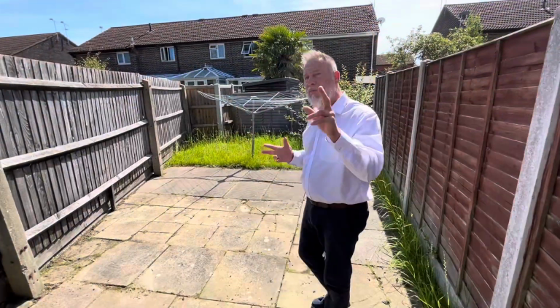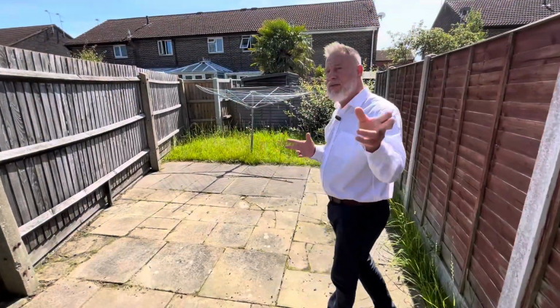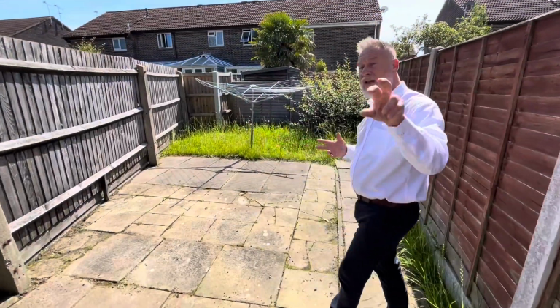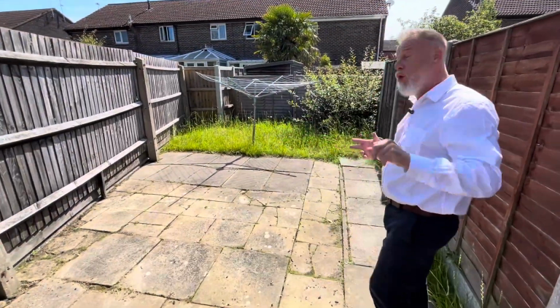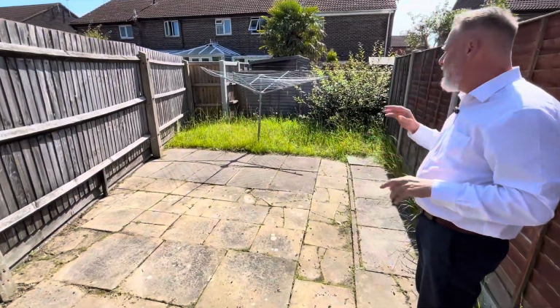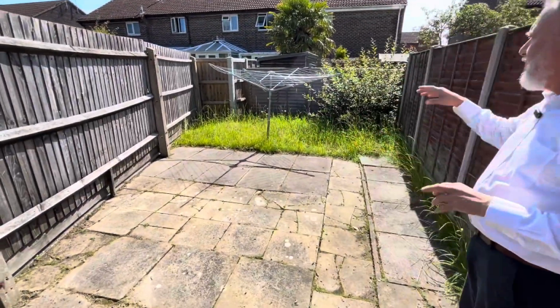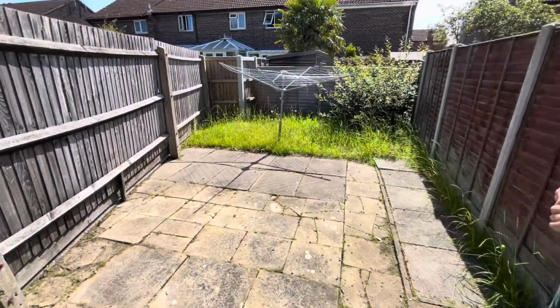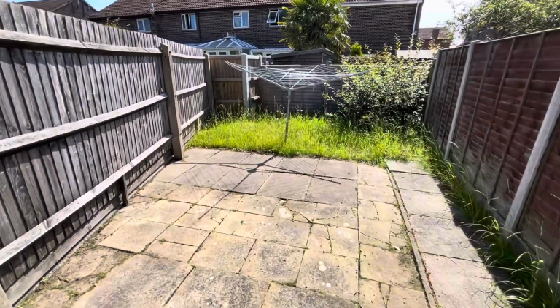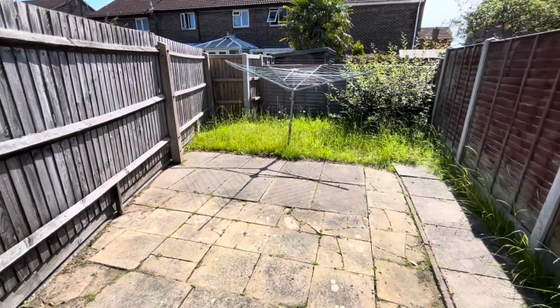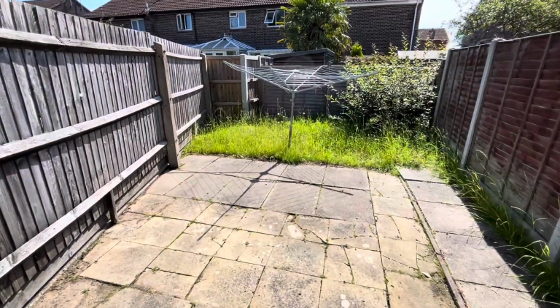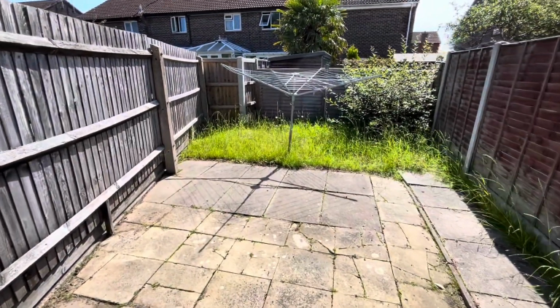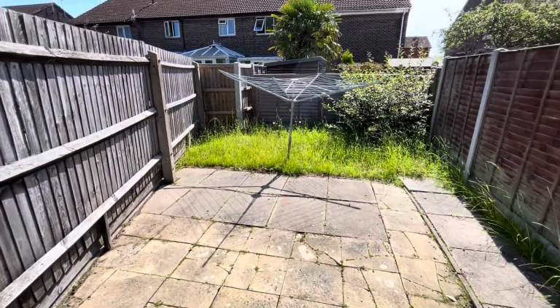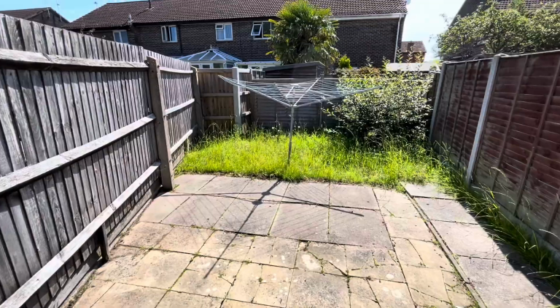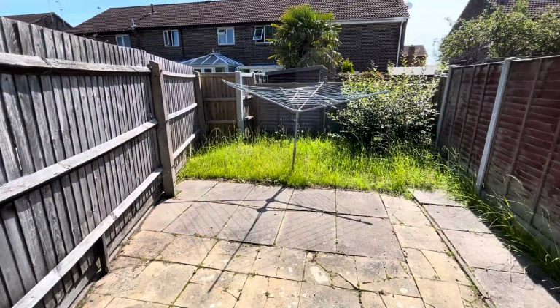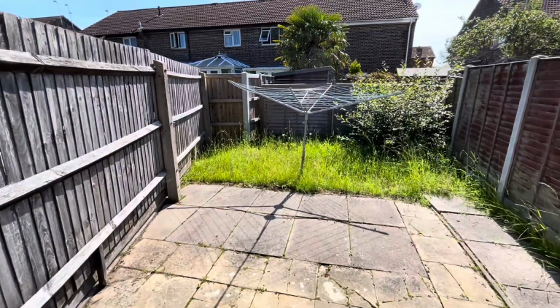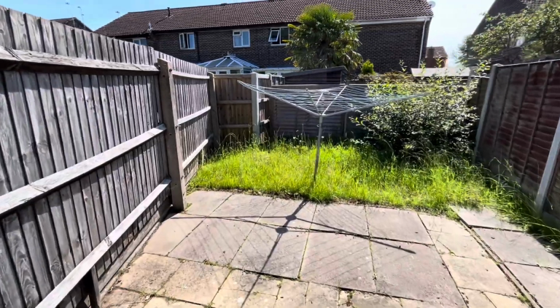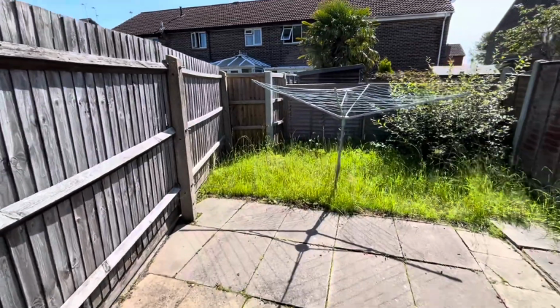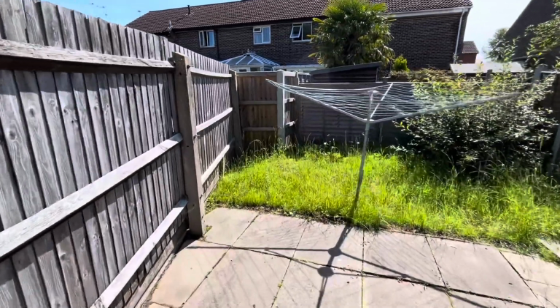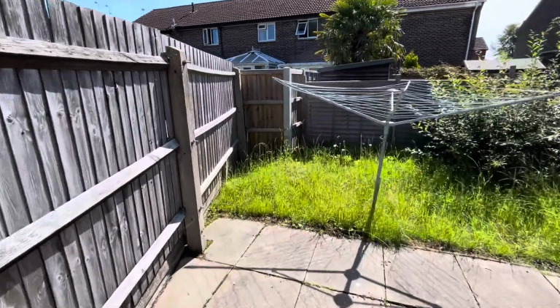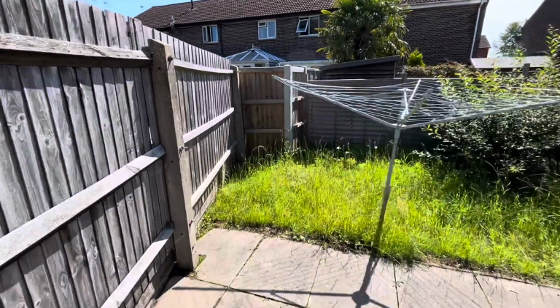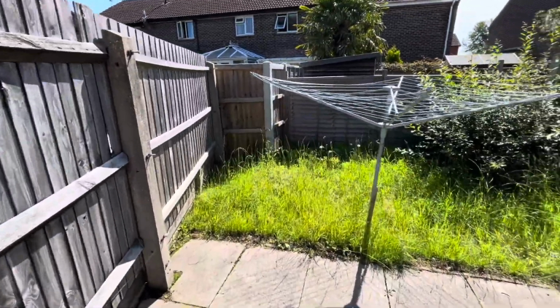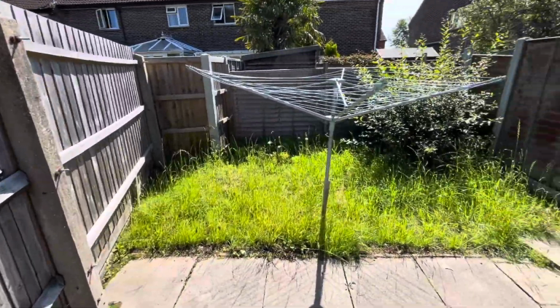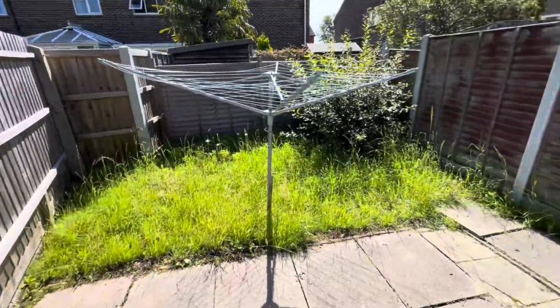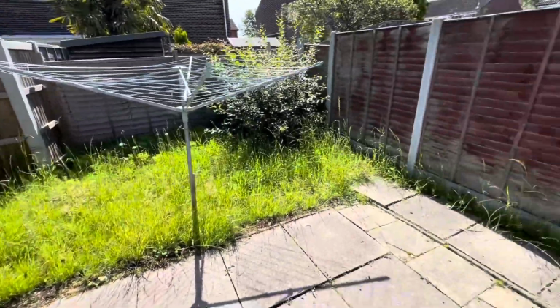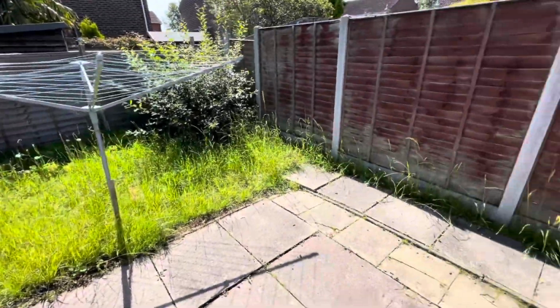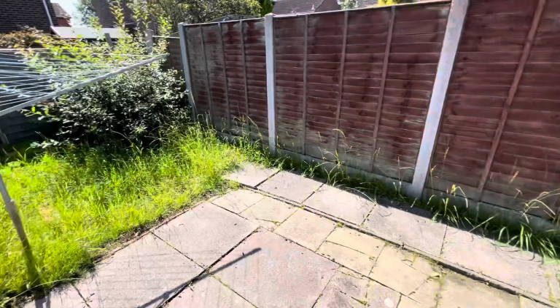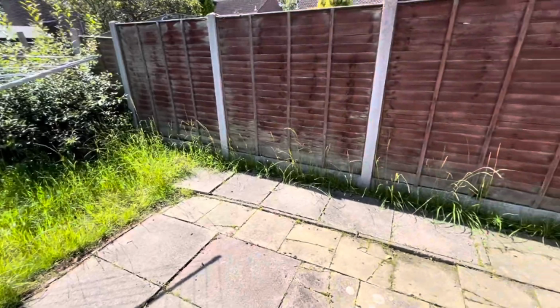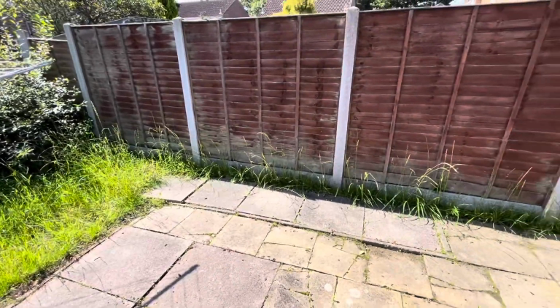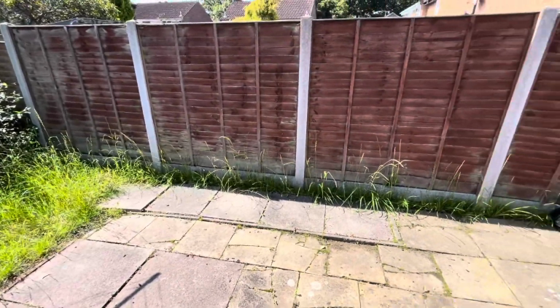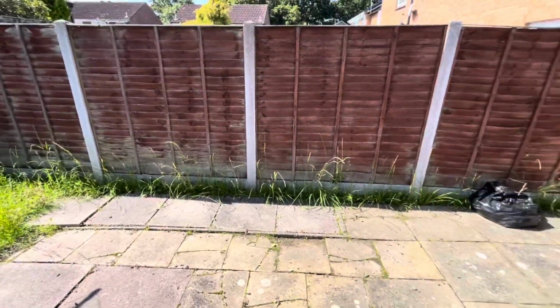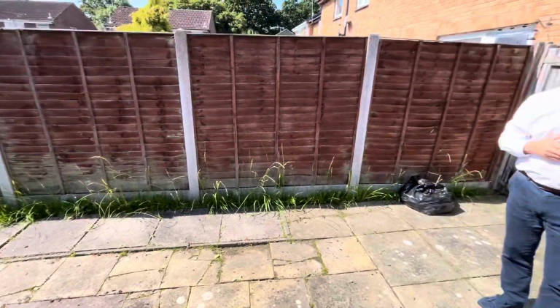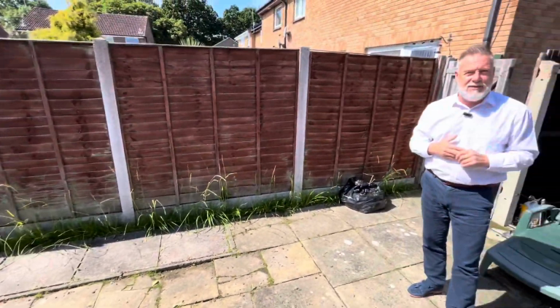From the property we have a little walk to your own garden. So you have a separate garden to the property, enclosed with fencing, a little lawn area and patio area. As you can see, nice sunny aspect.